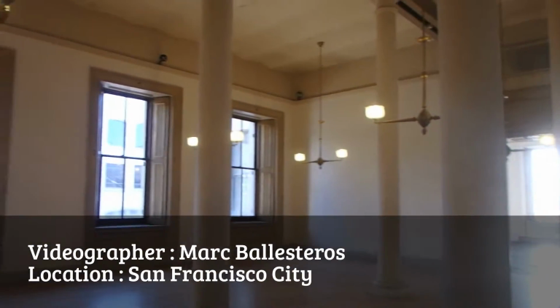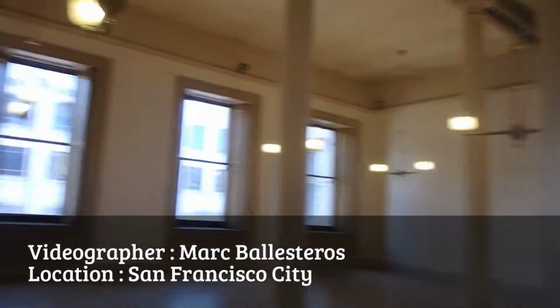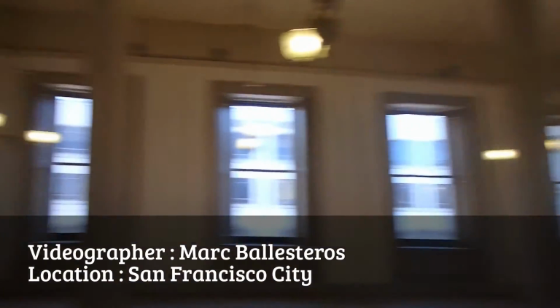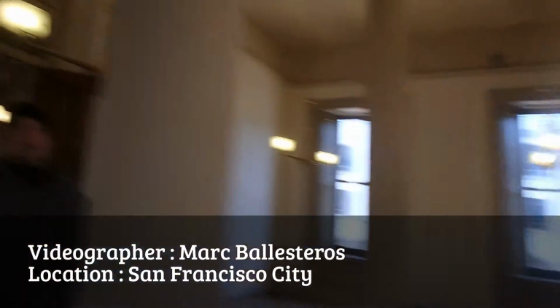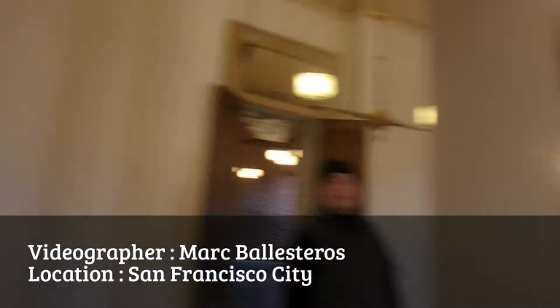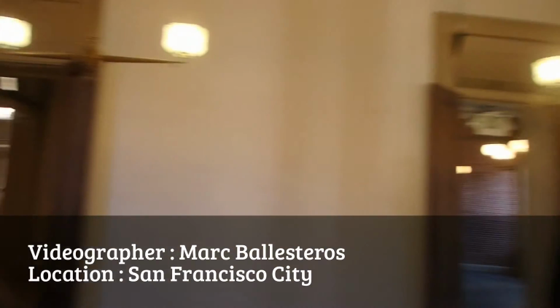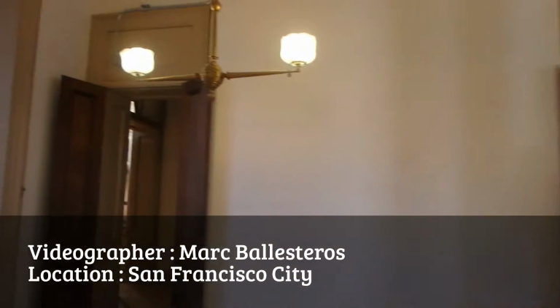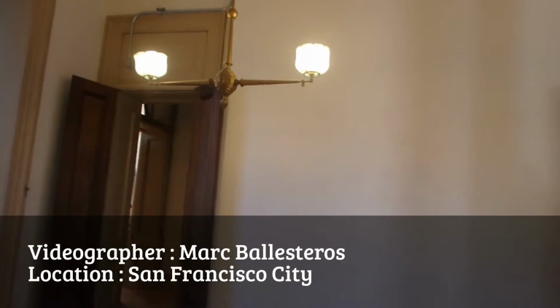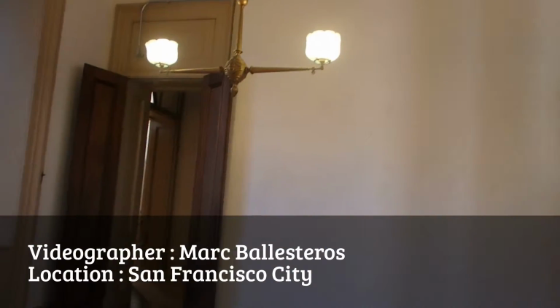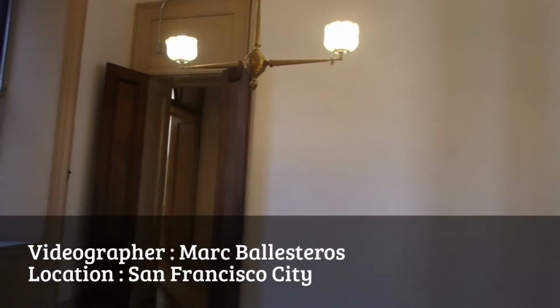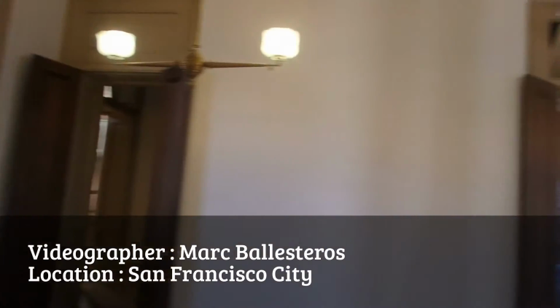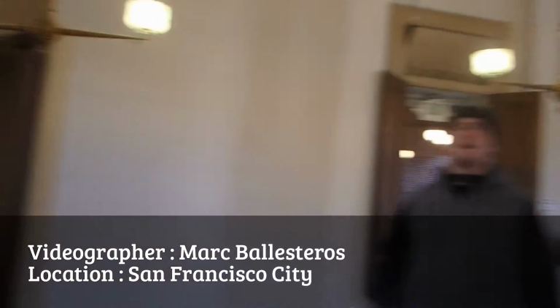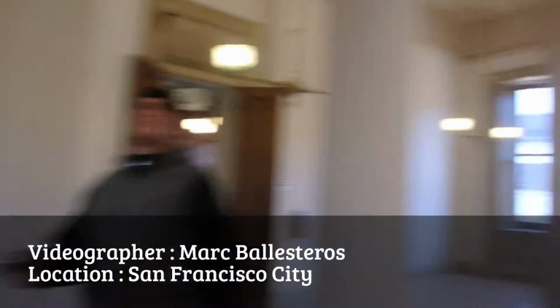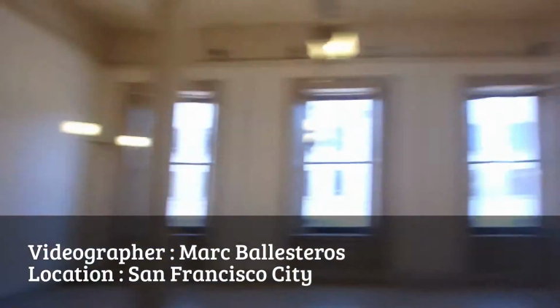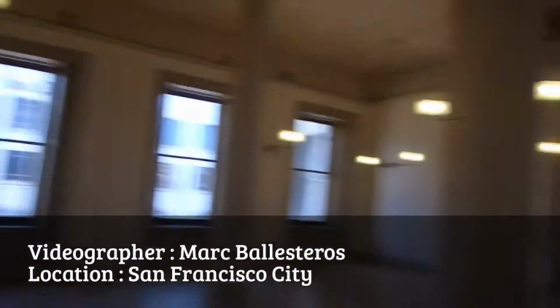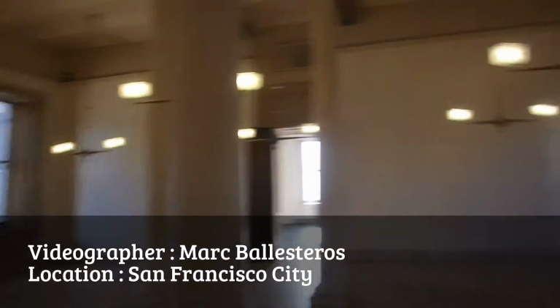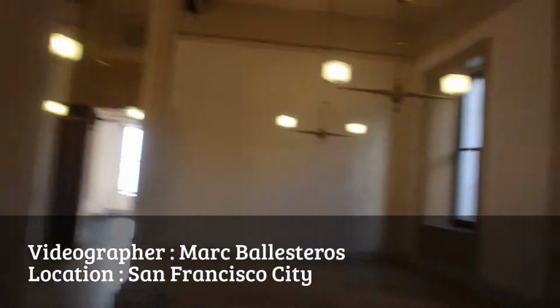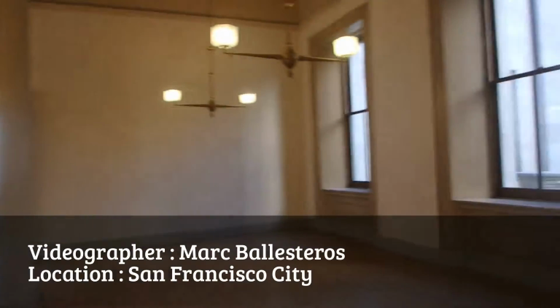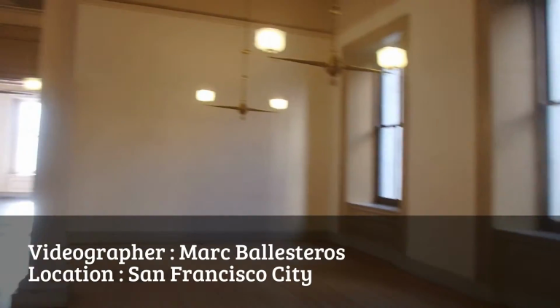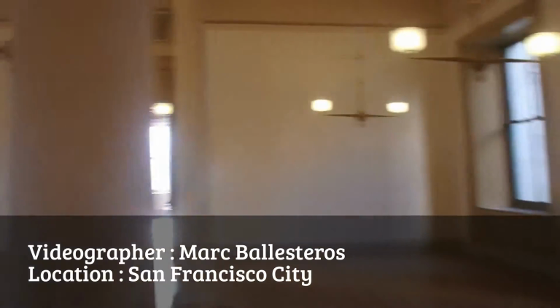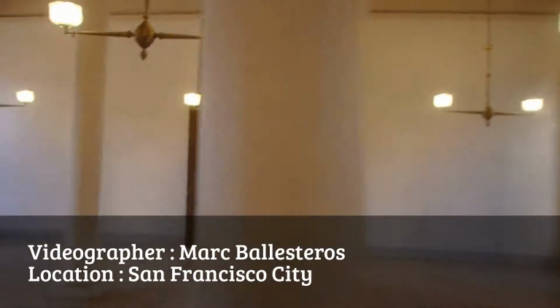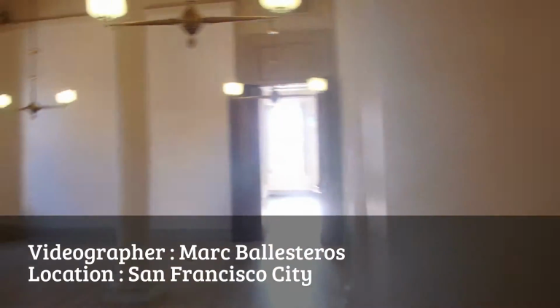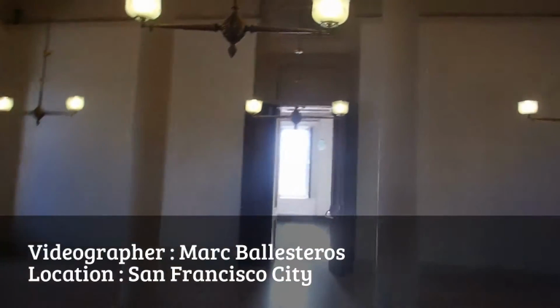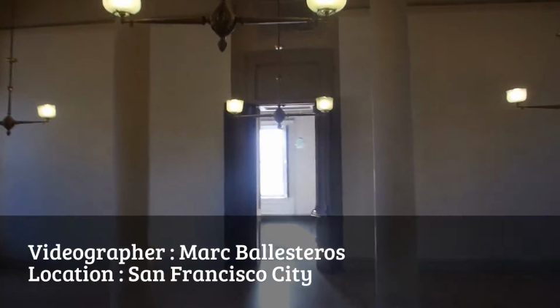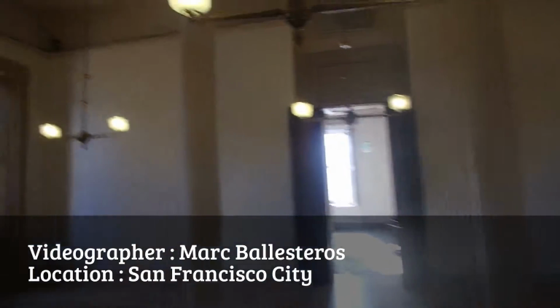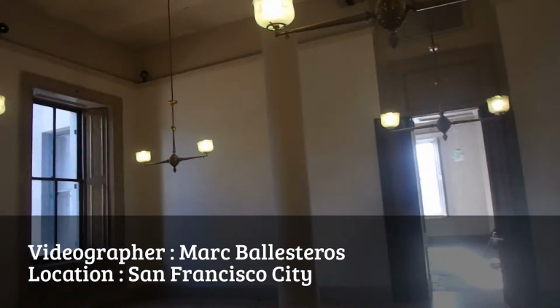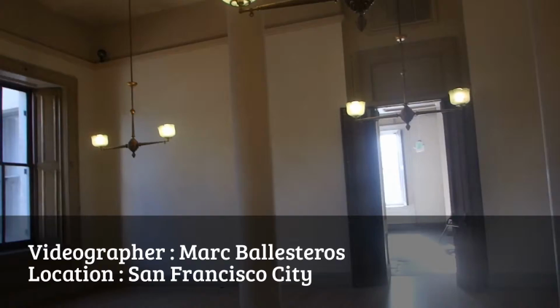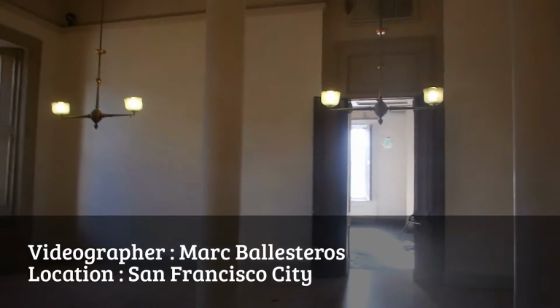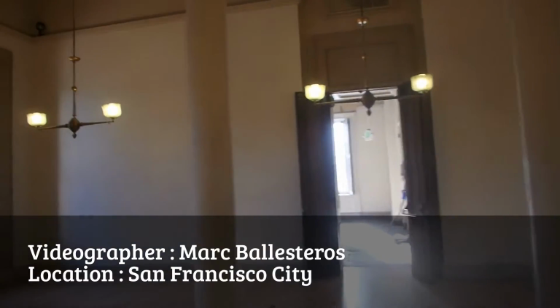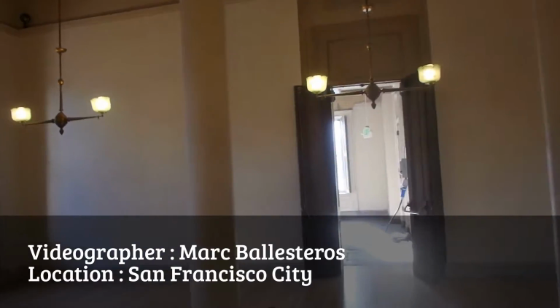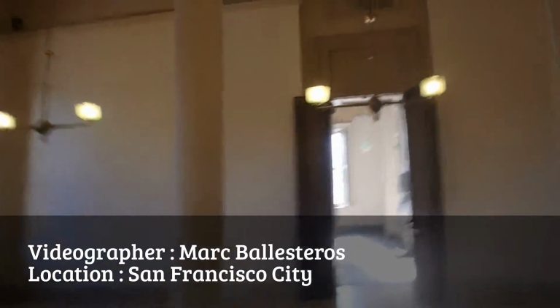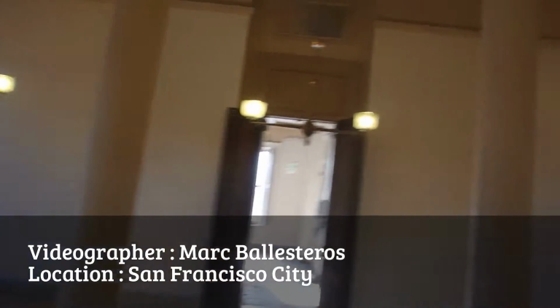So everything here is original, right? Original — from the lighting to the furniture. I'm thinking this must be where the tellers are counting the money, or that's the office area. The lights are low.